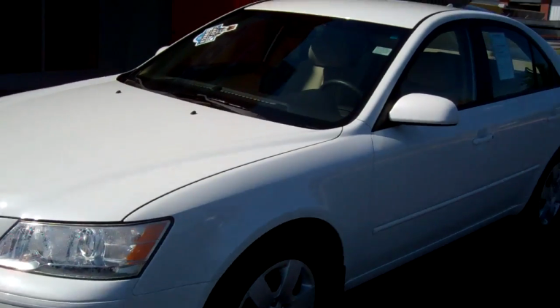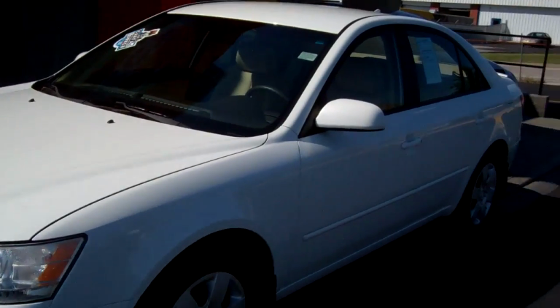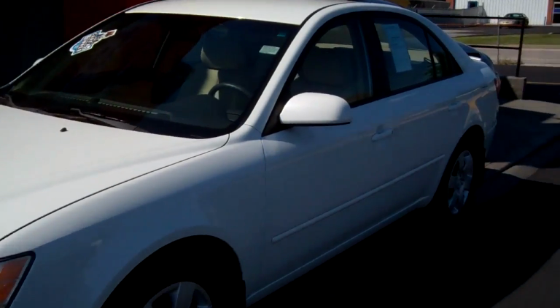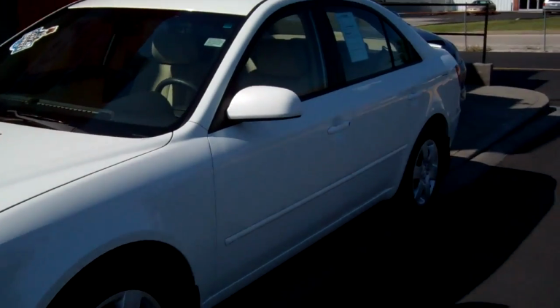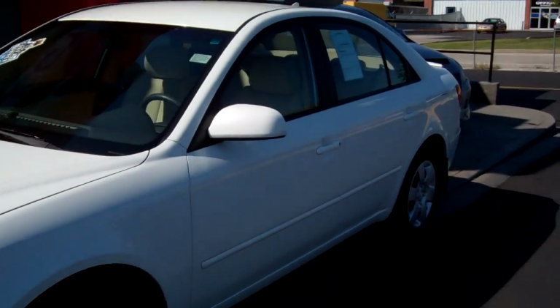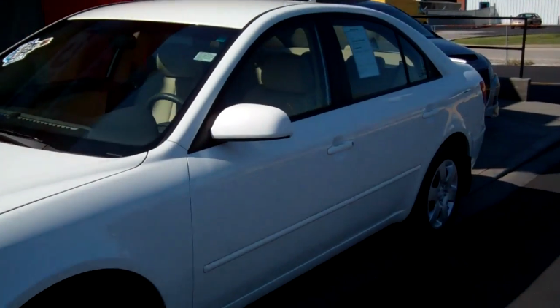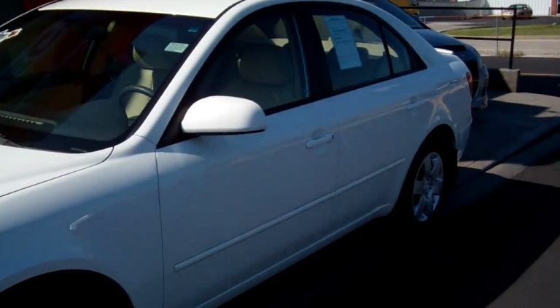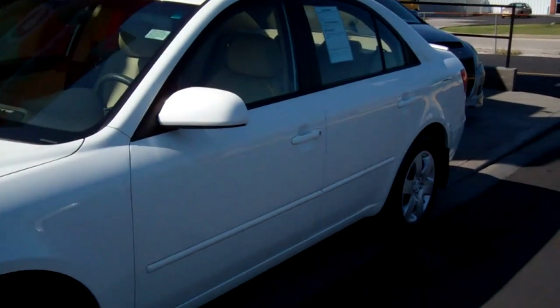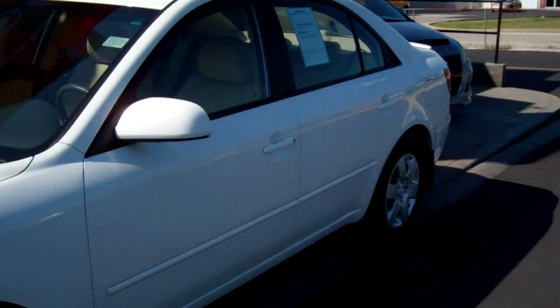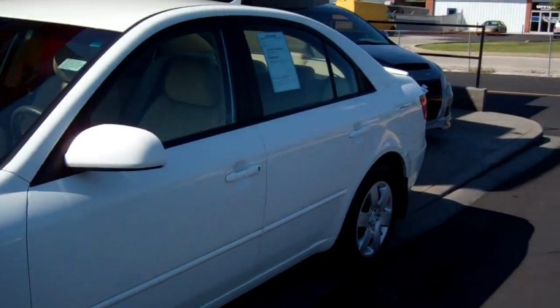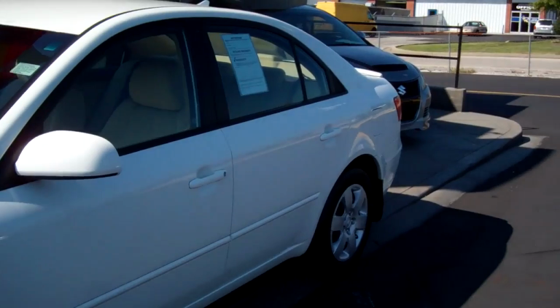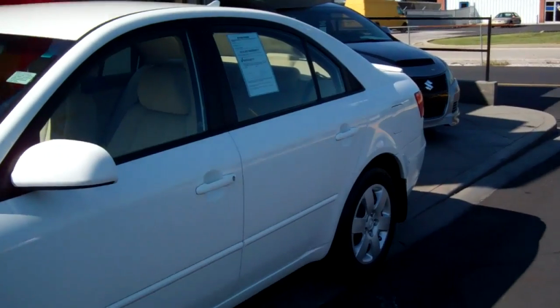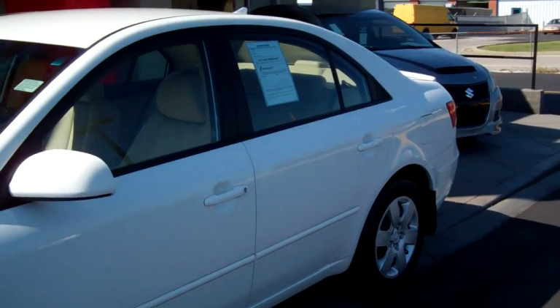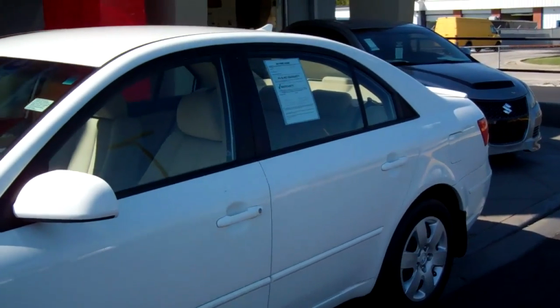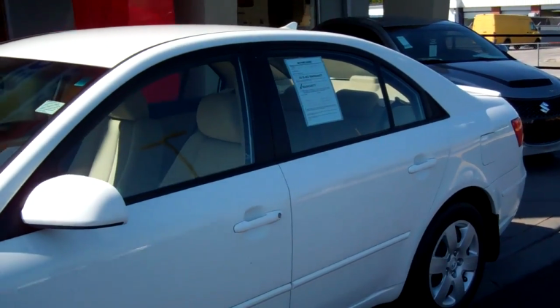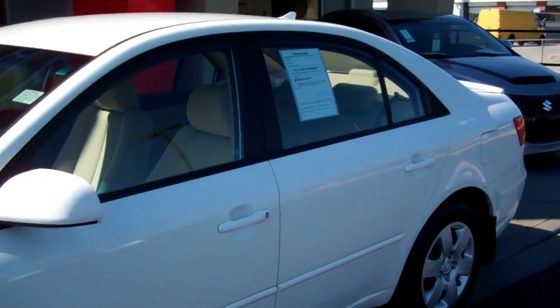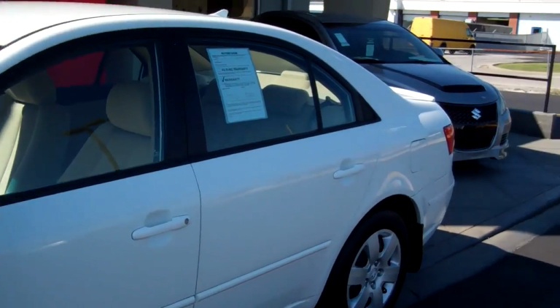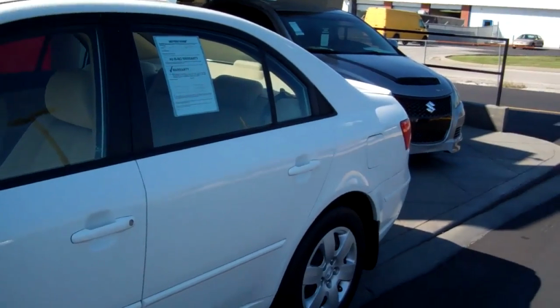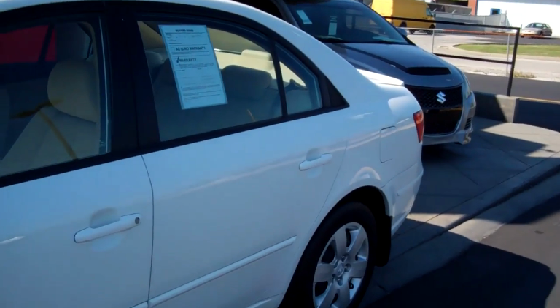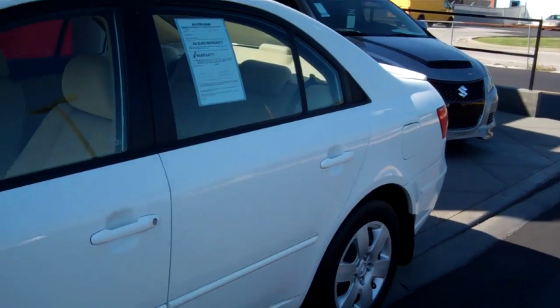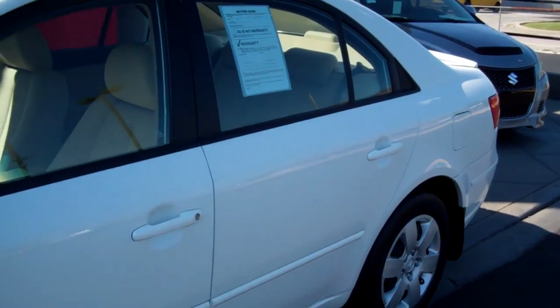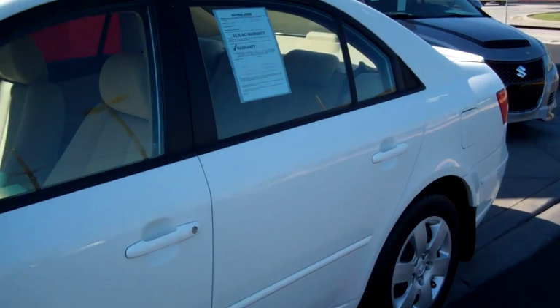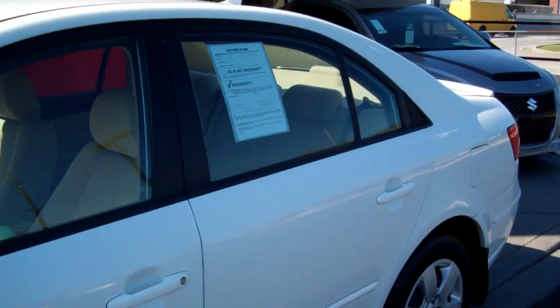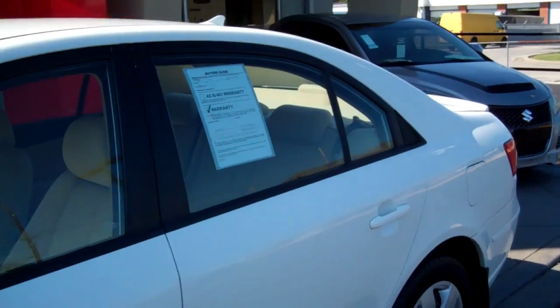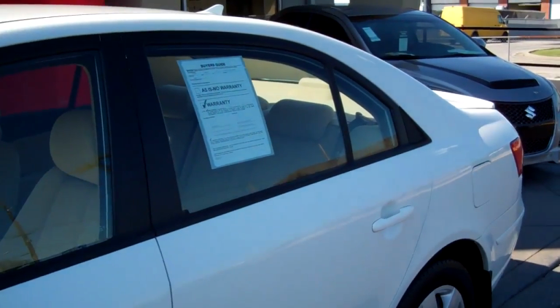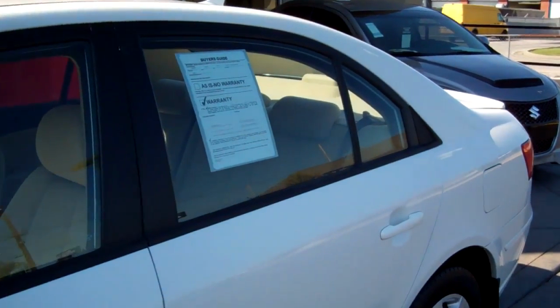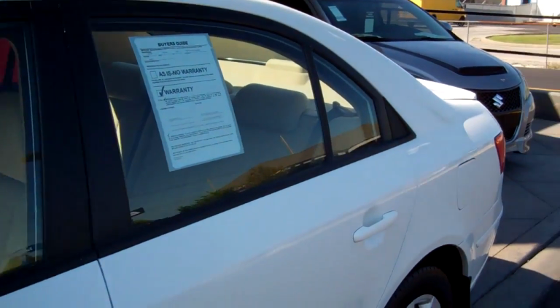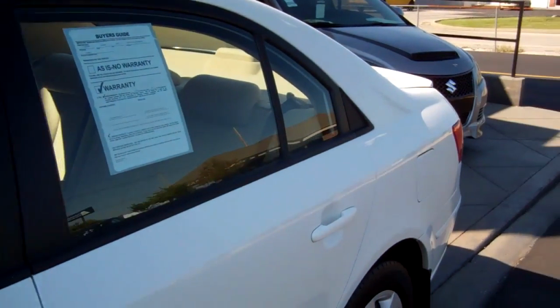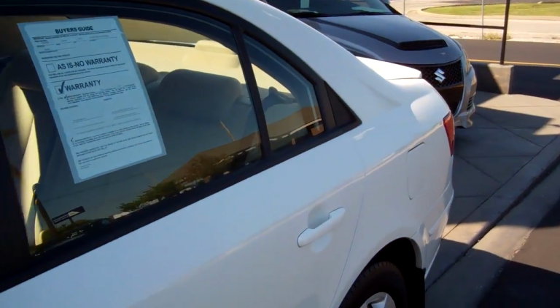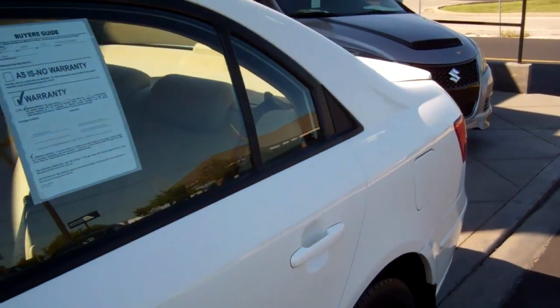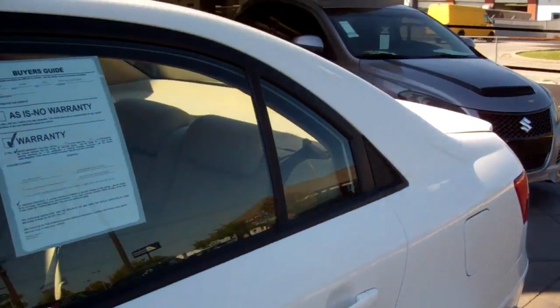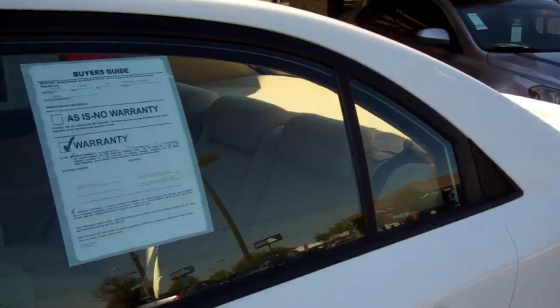This is a four cylinder front wheel drive with an automatic transmission. Power windows, power door locks, keyless entry, cruise control — all the standard features.